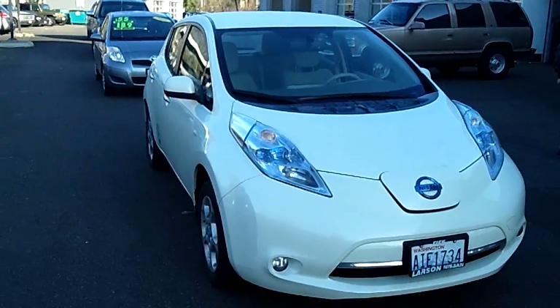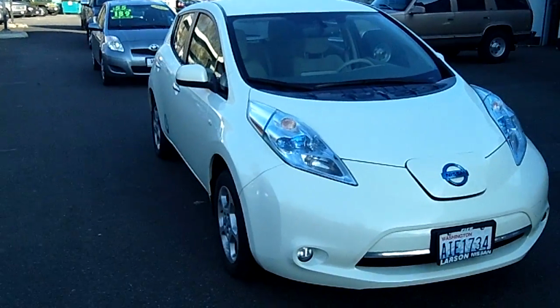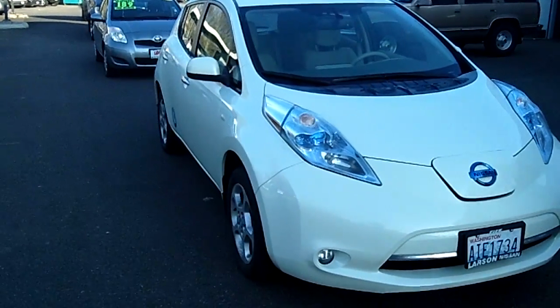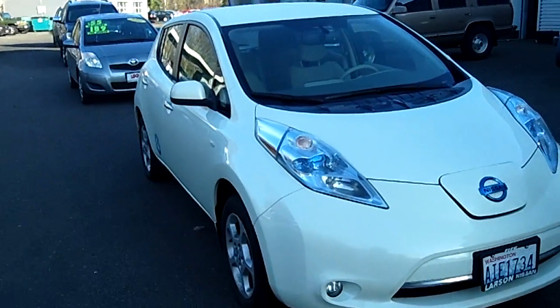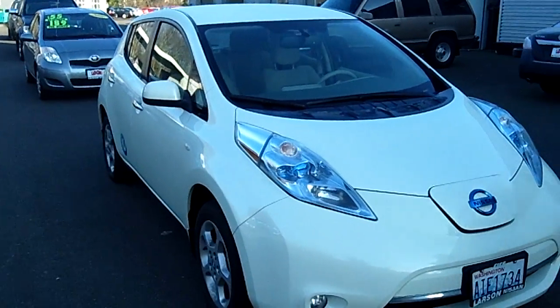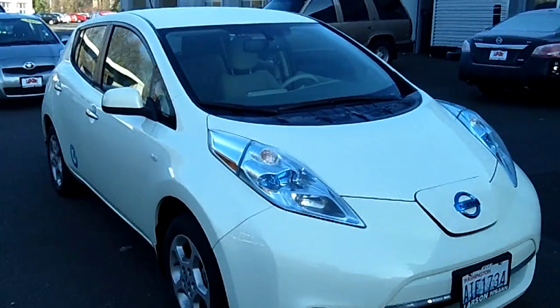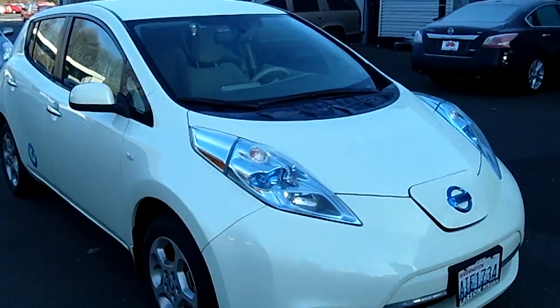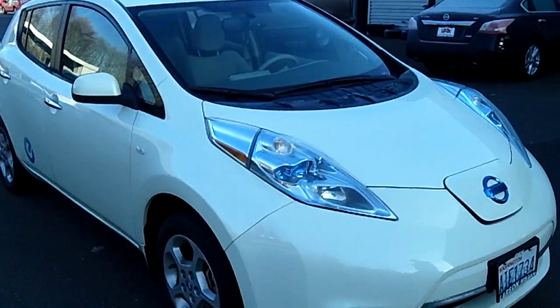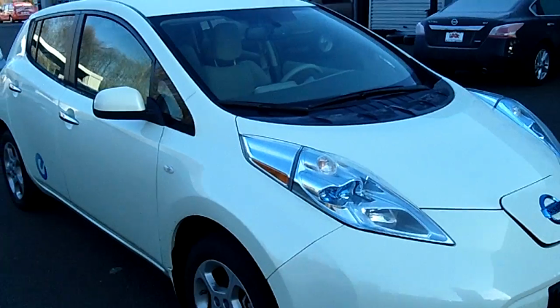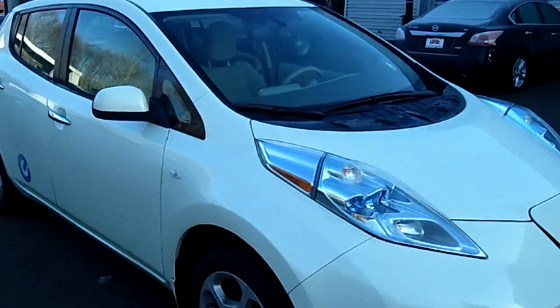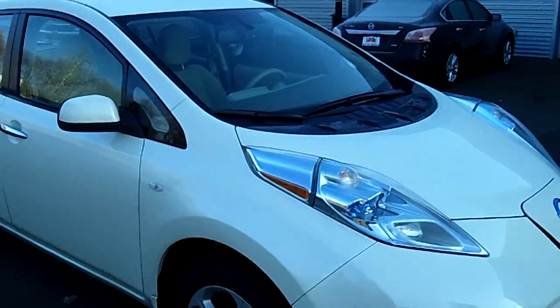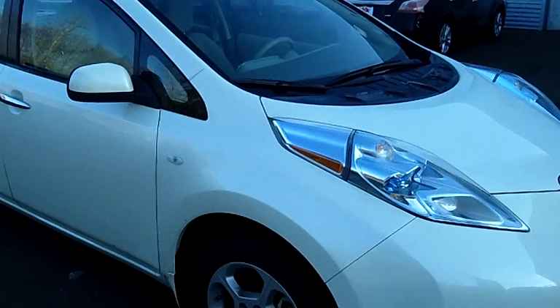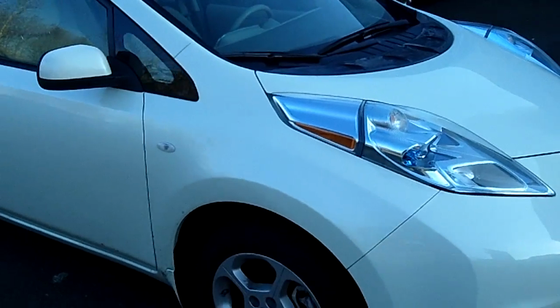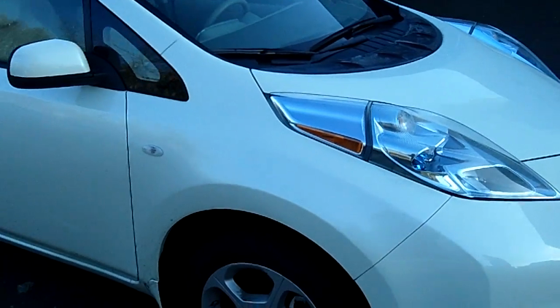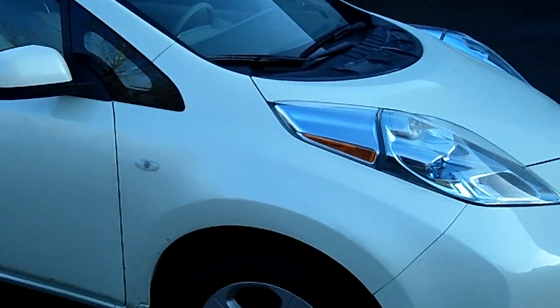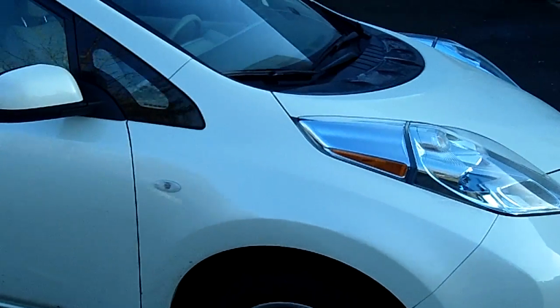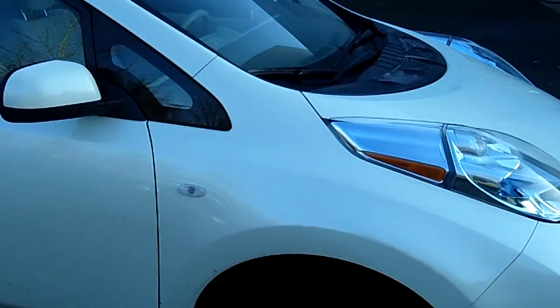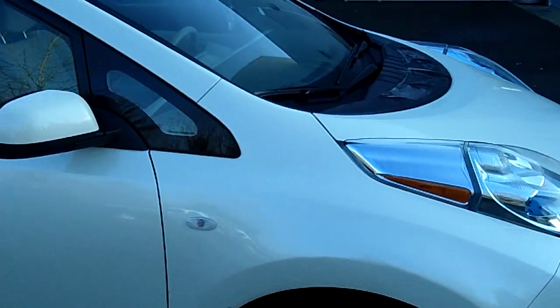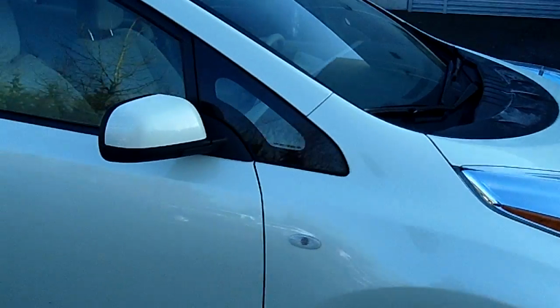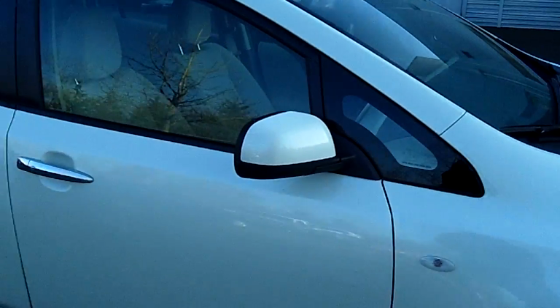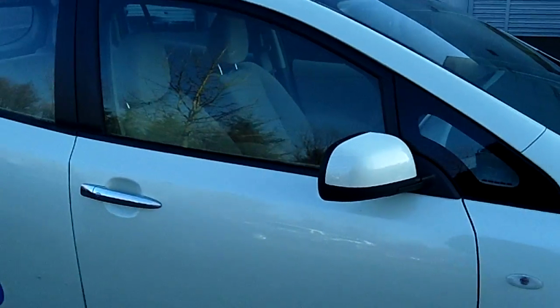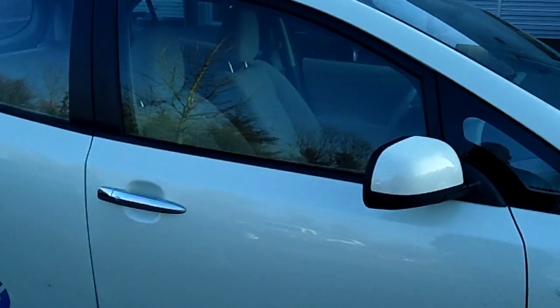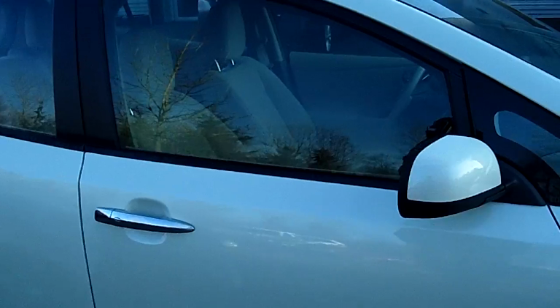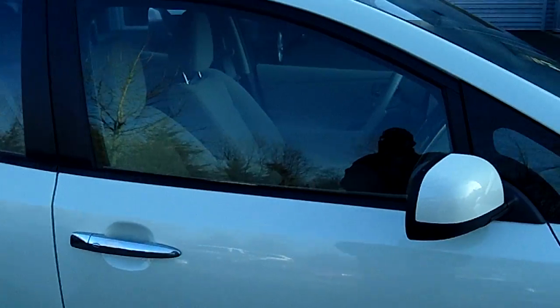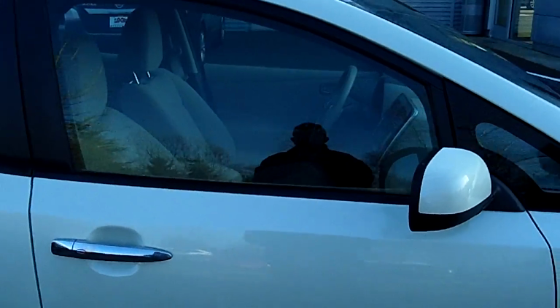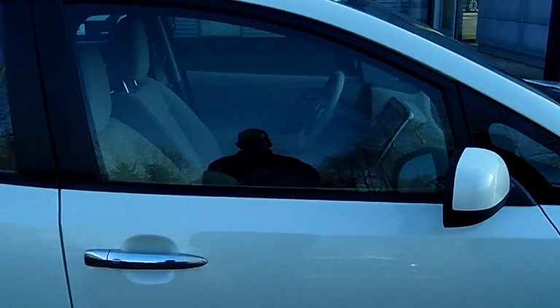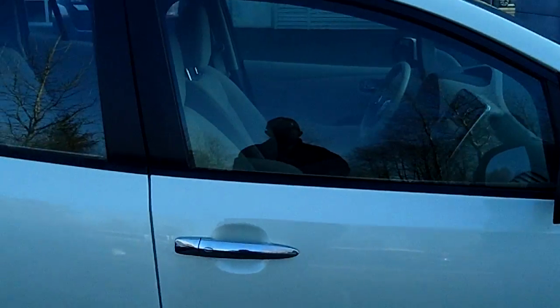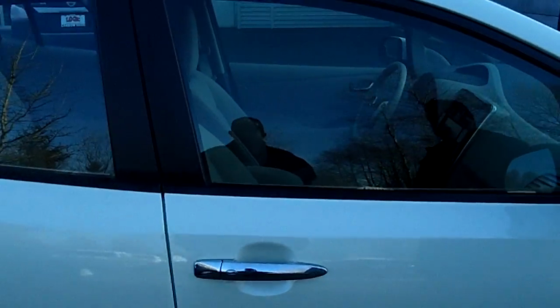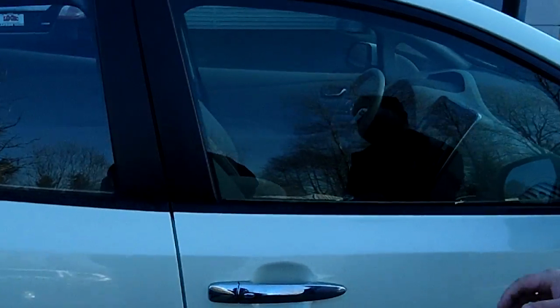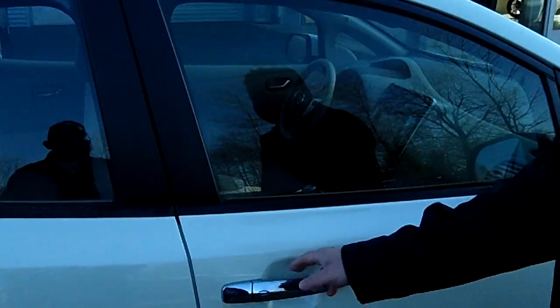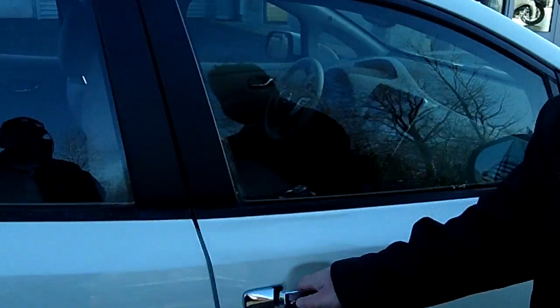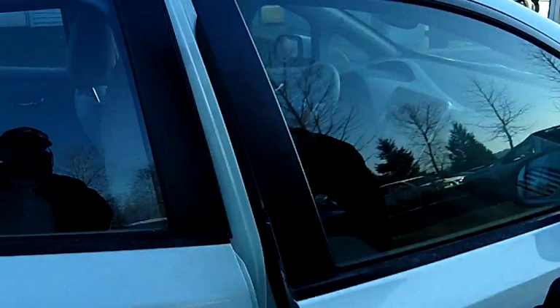As we show you this vehicle up close and personal, make sure you take notice of the impeccable exterior condition — no scratches, no dents, no dings. Very, very low mileage vehicle, obviously economical.